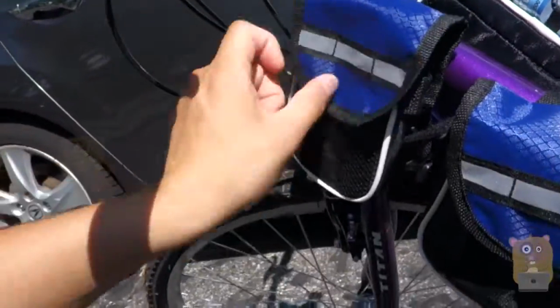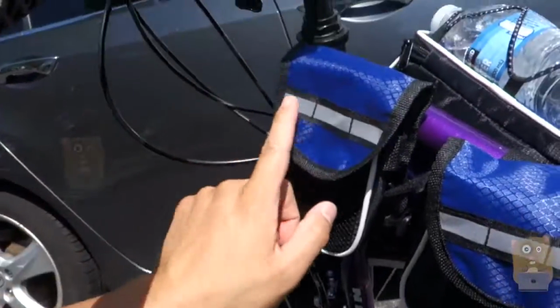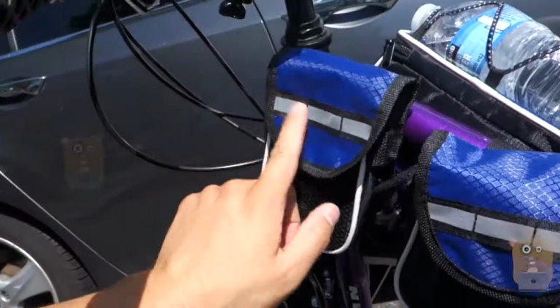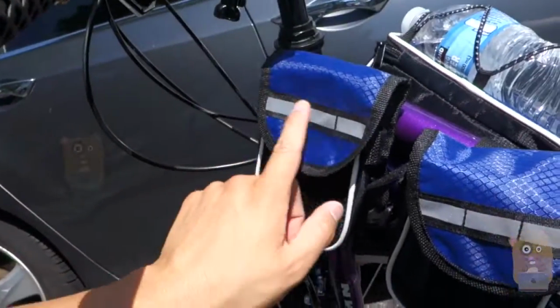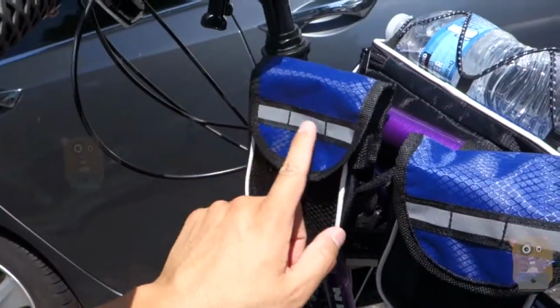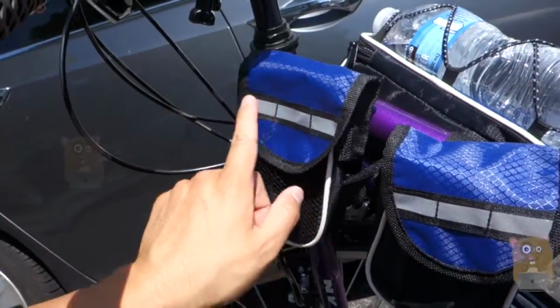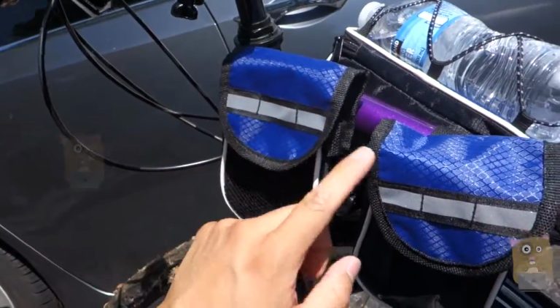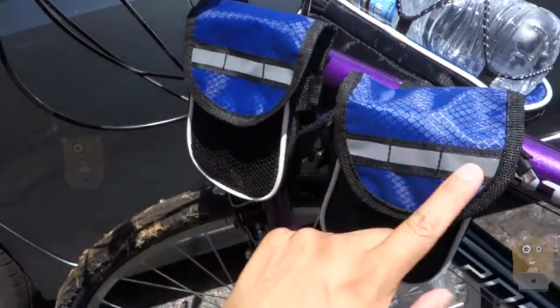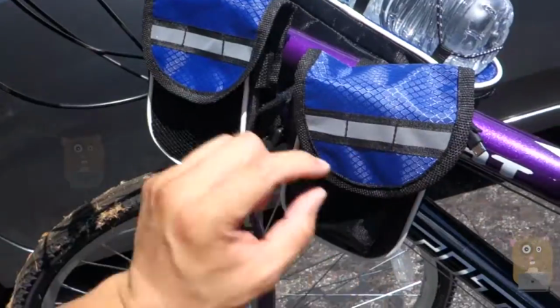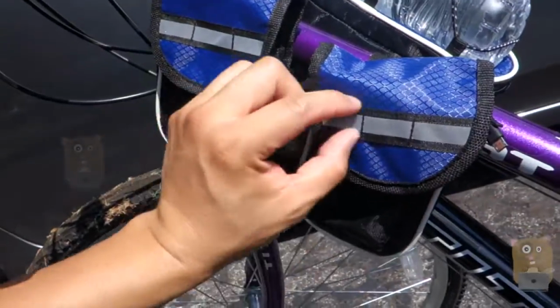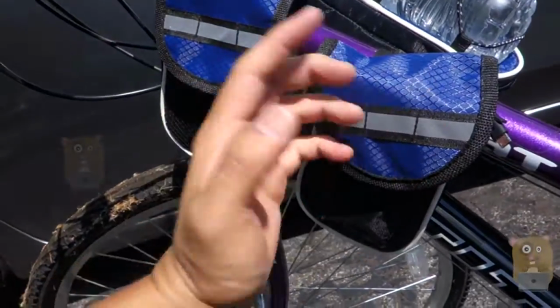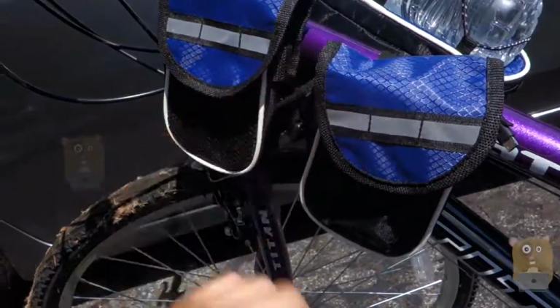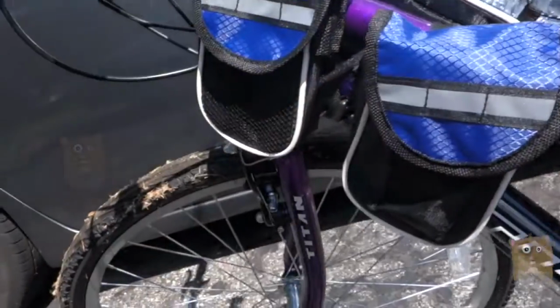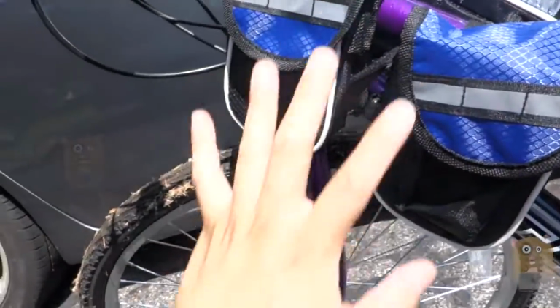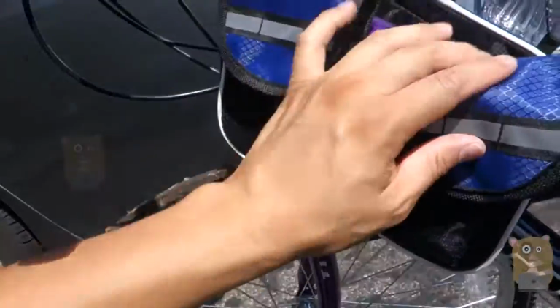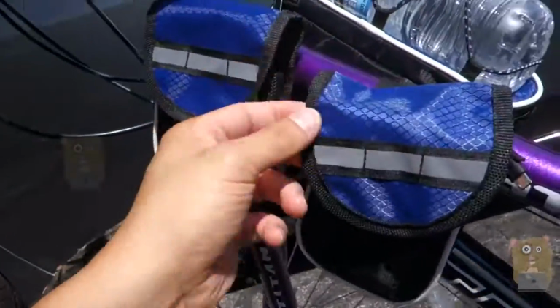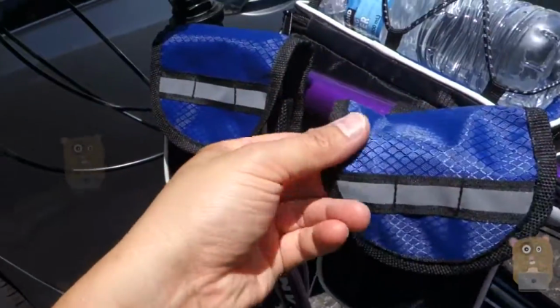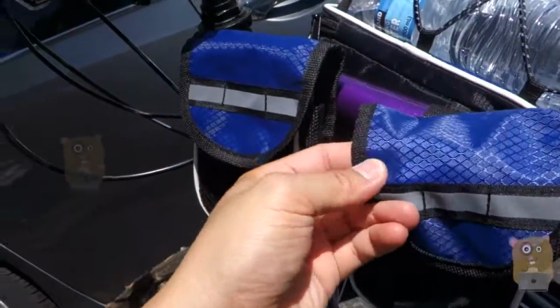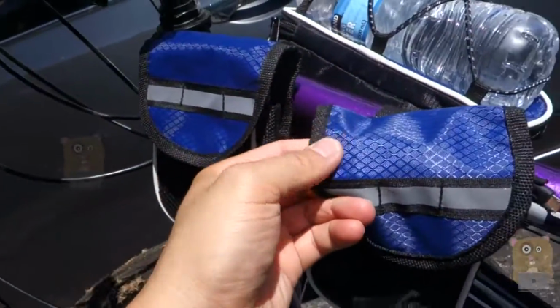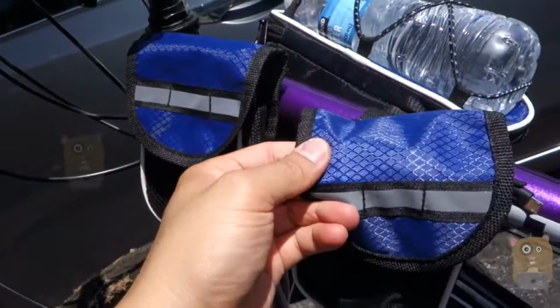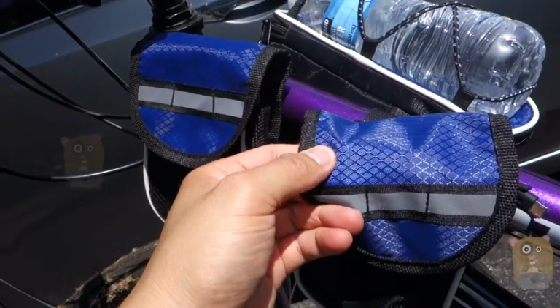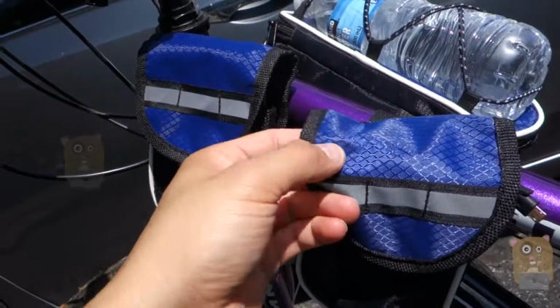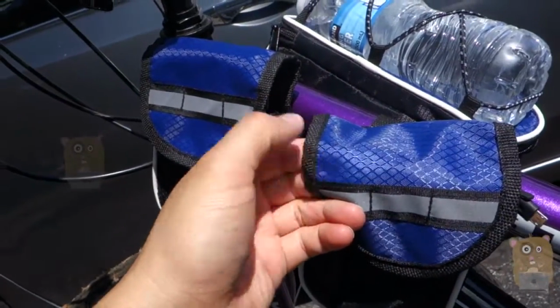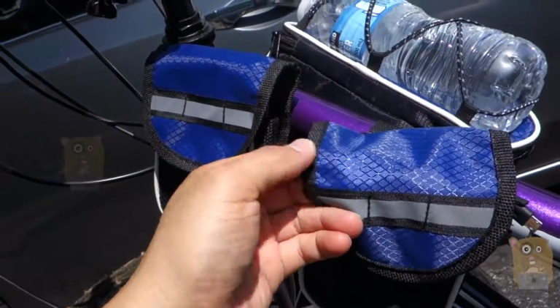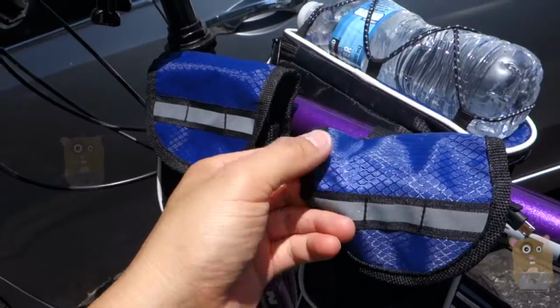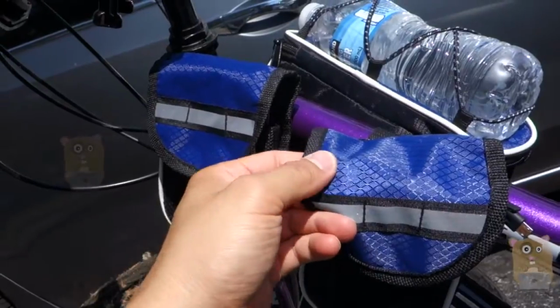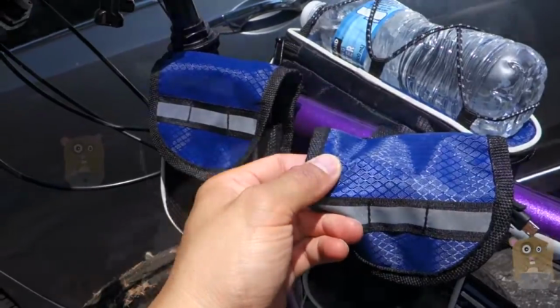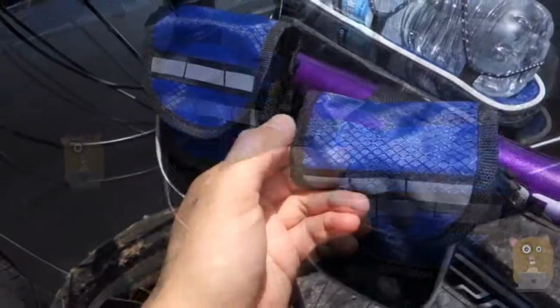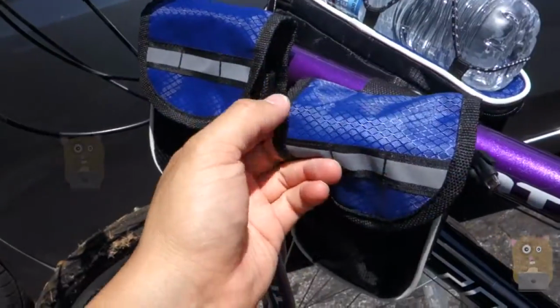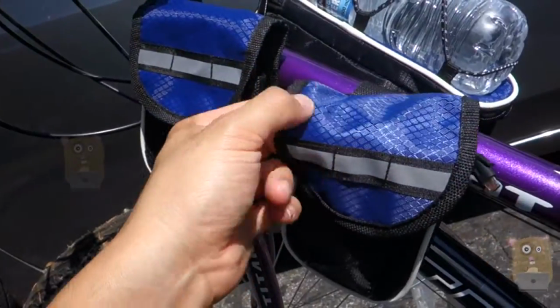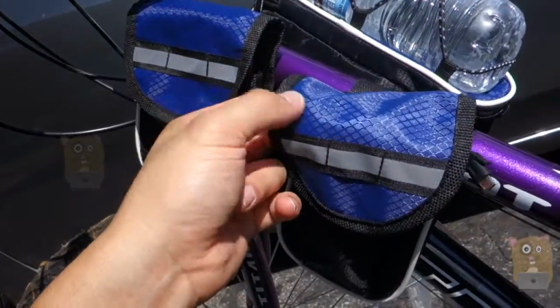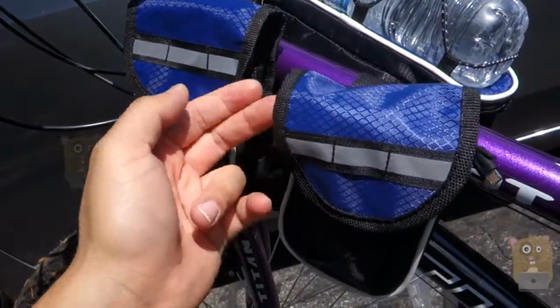There are reflective strips over here, but they're pretty small though. This material is water-resistant, but it's not waterproof. It's well-constructed and rip-resistant.